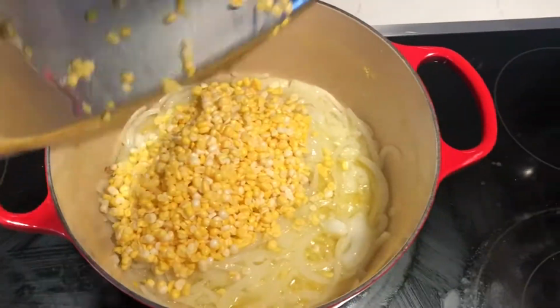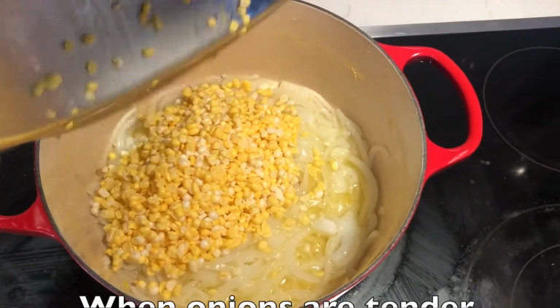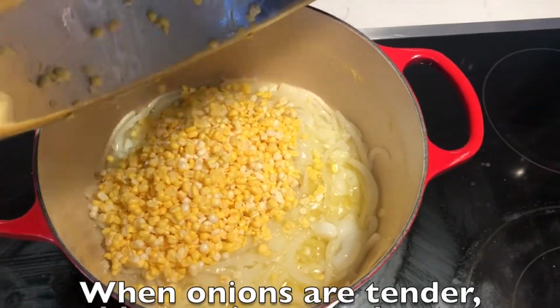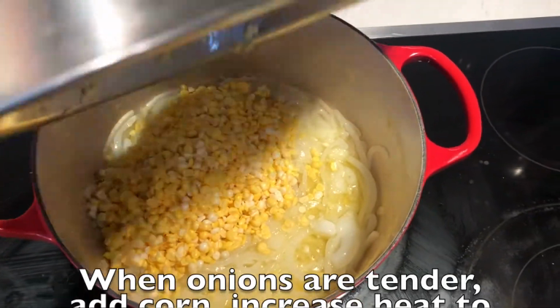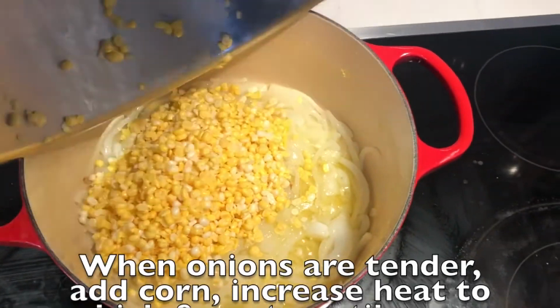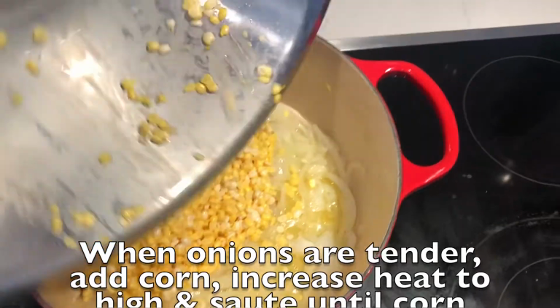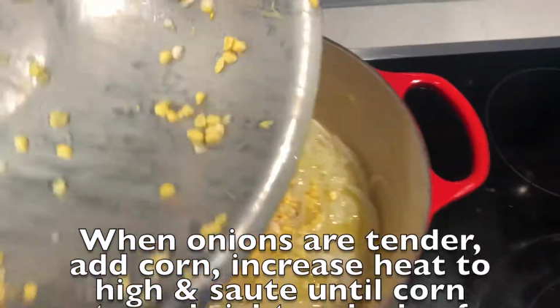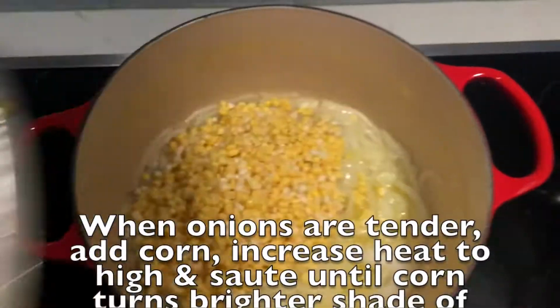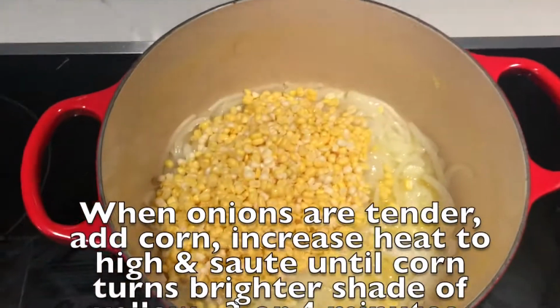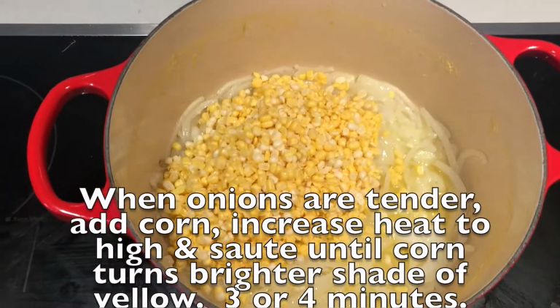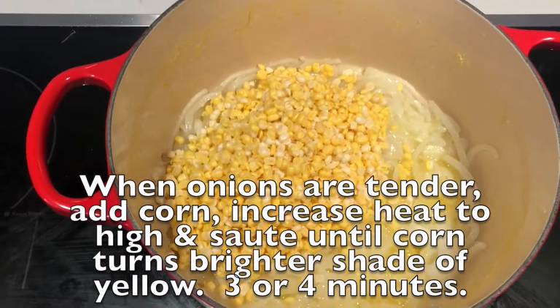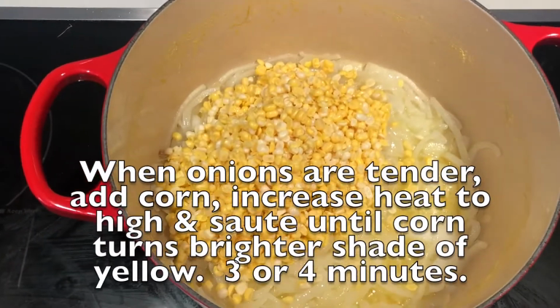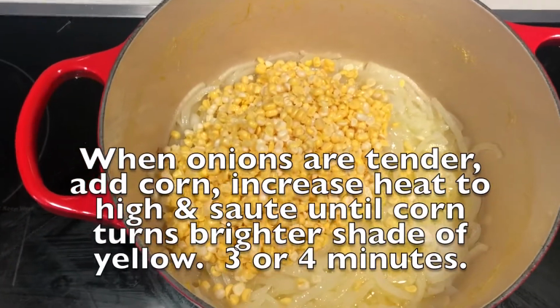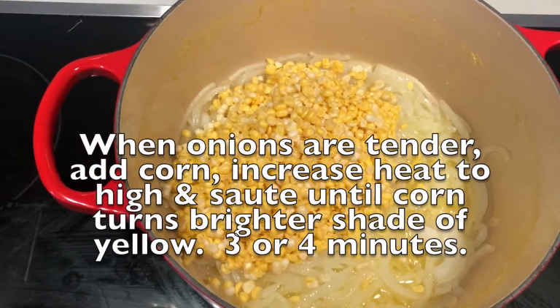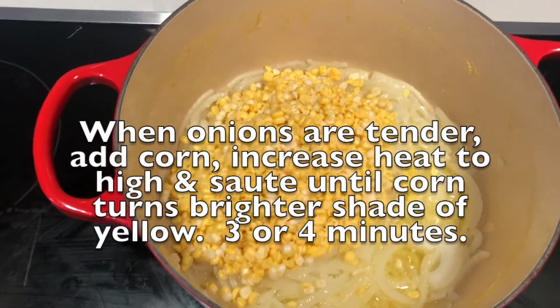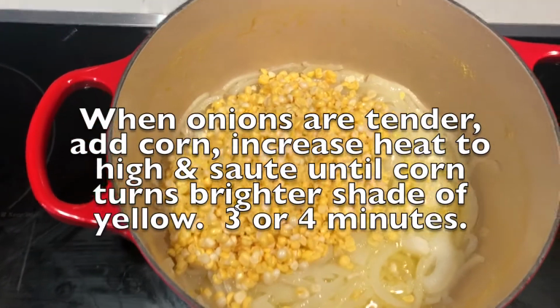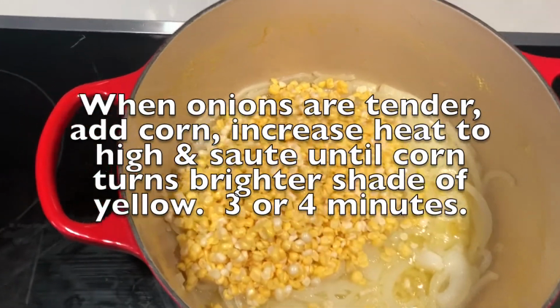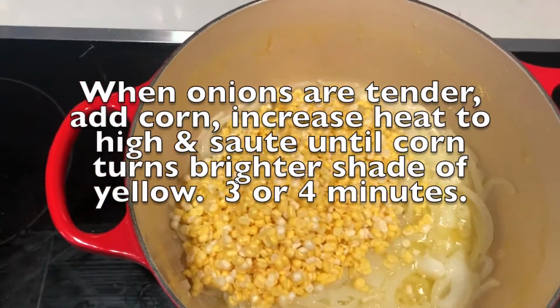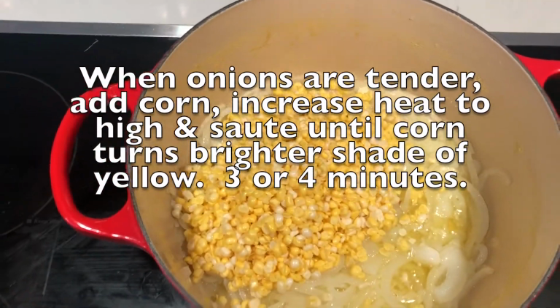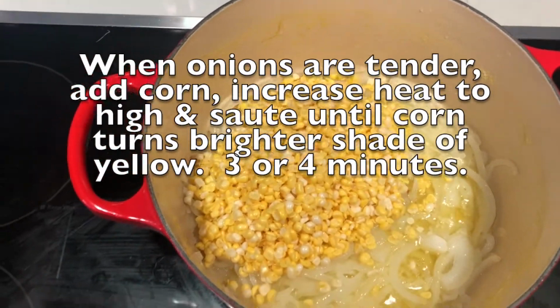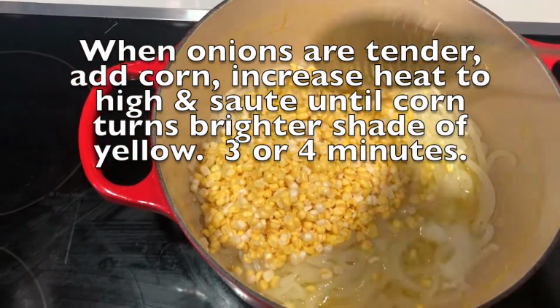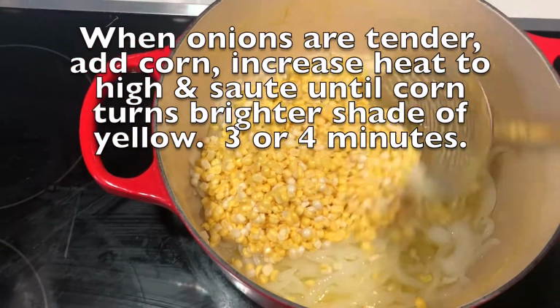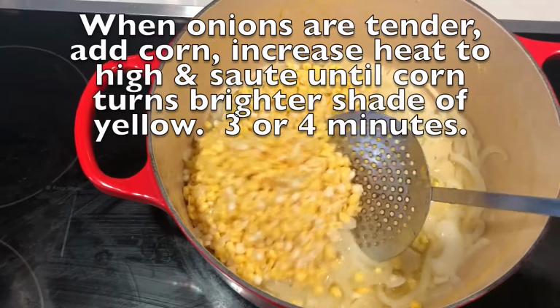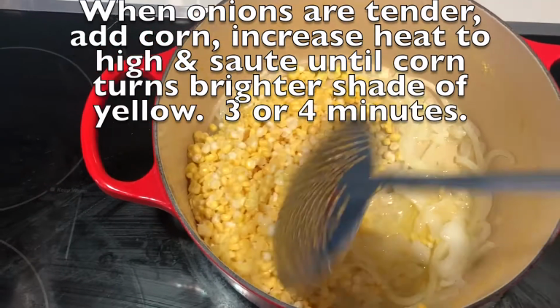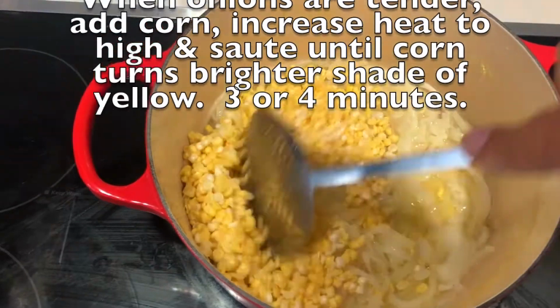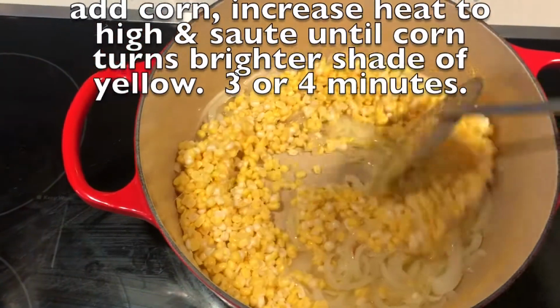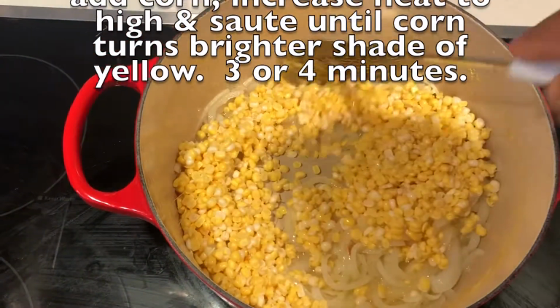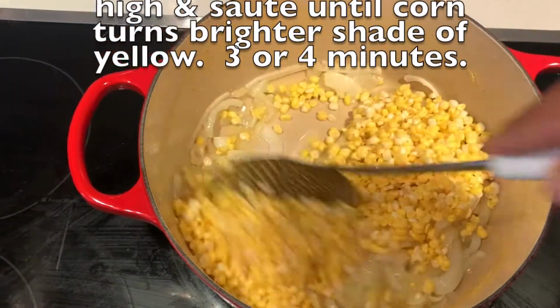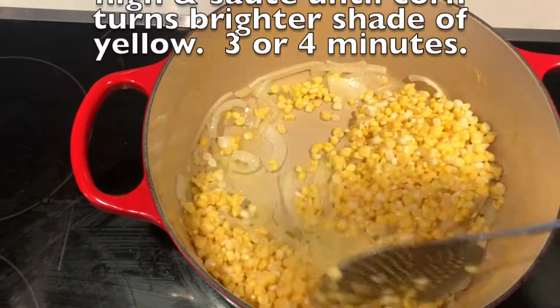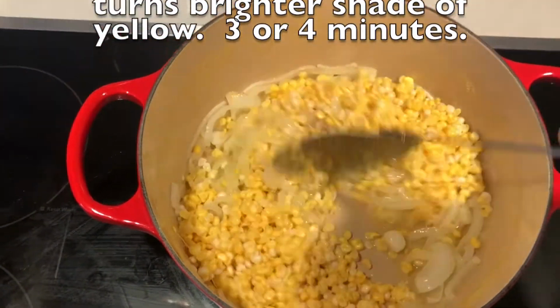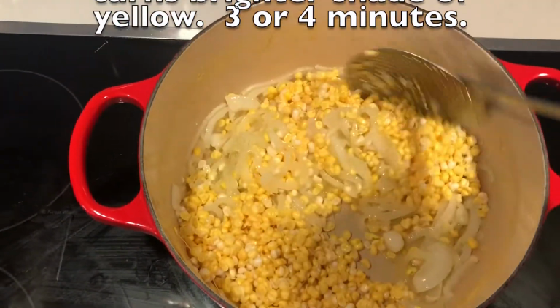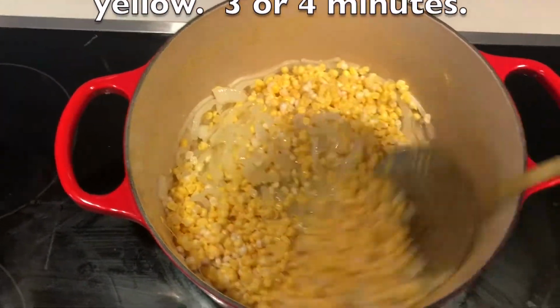When the onions are tender, add the corn. Increase the heat to high and sauté just until the corn turns a brighter shade of yellow, about three or four minutes.